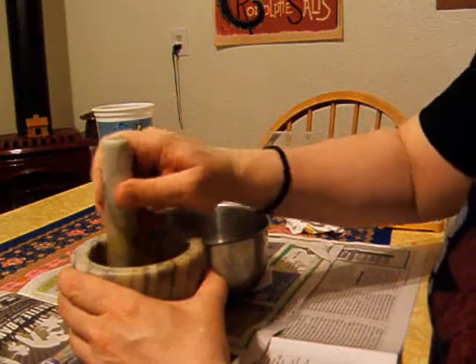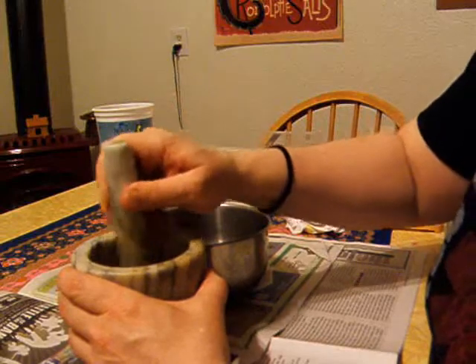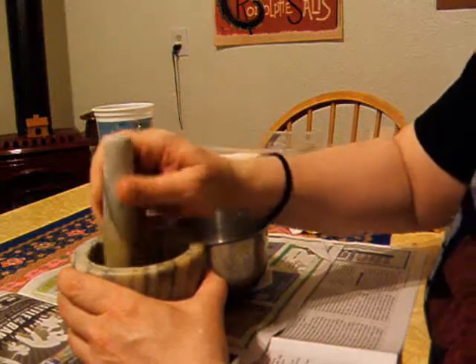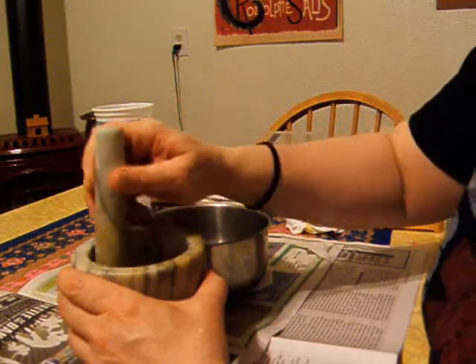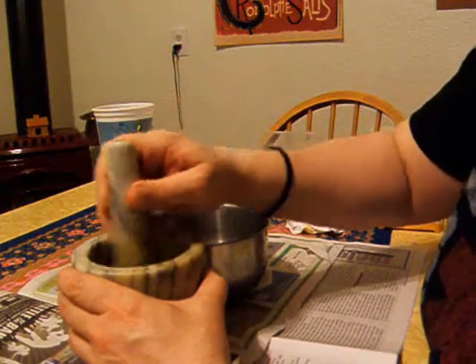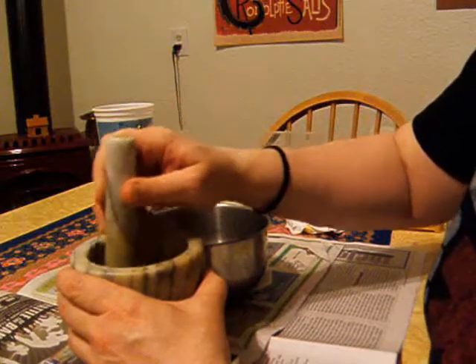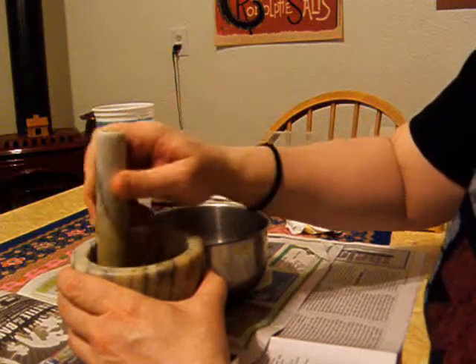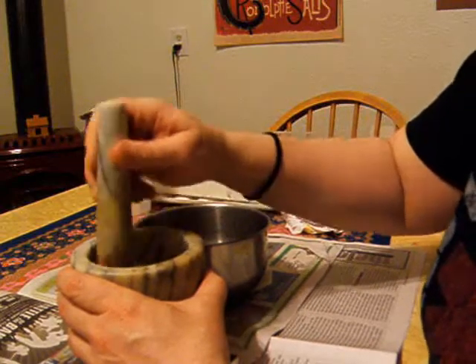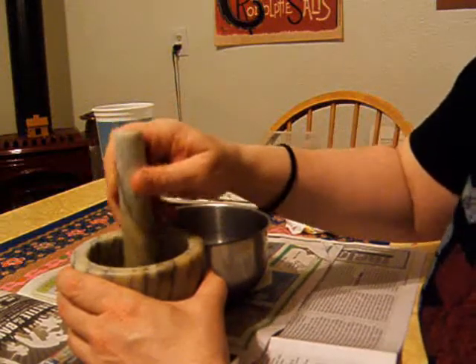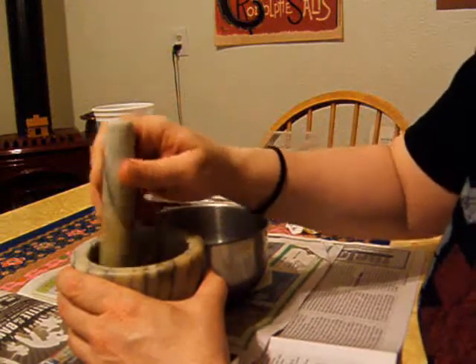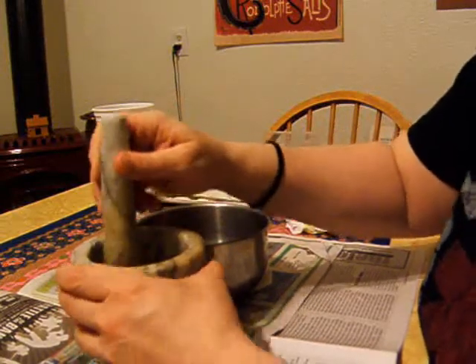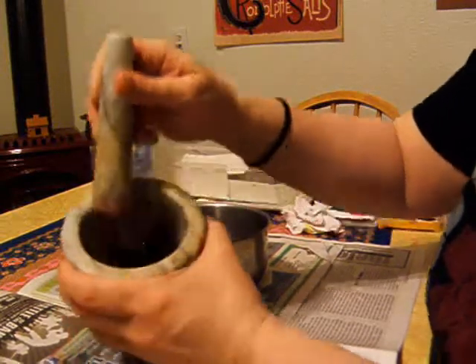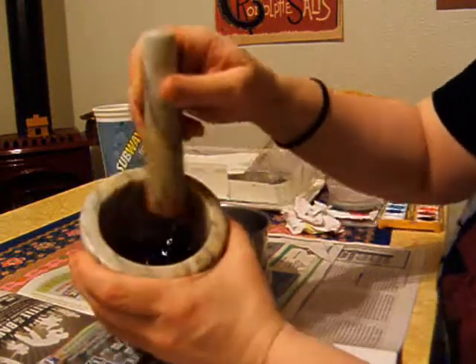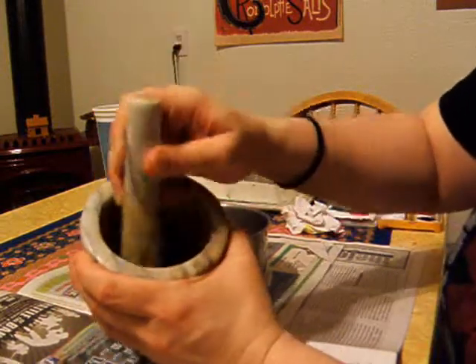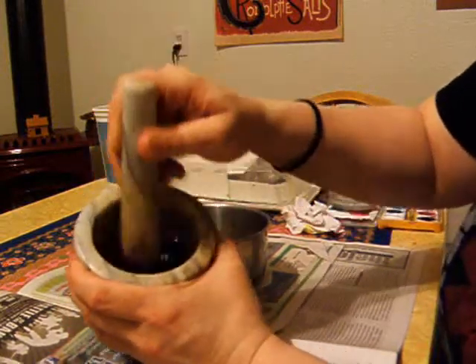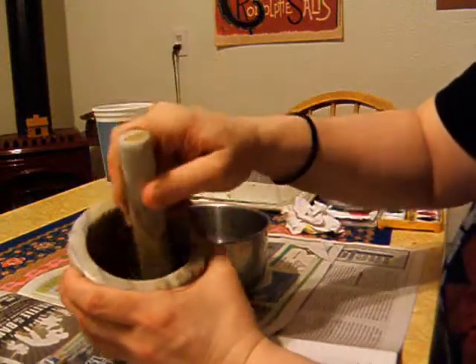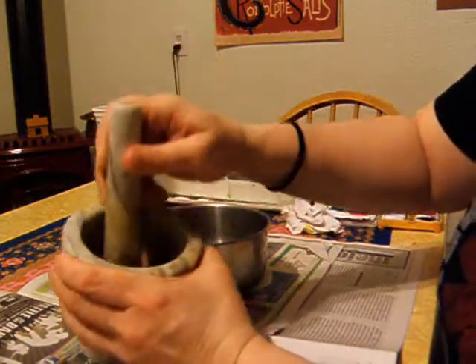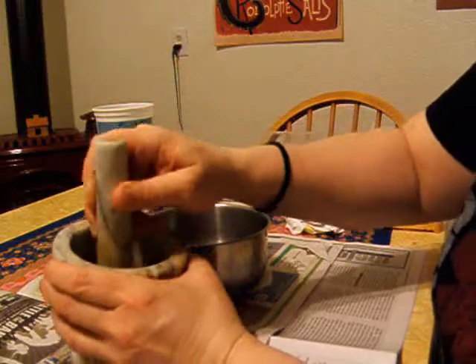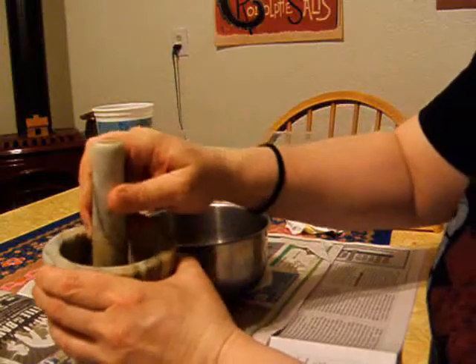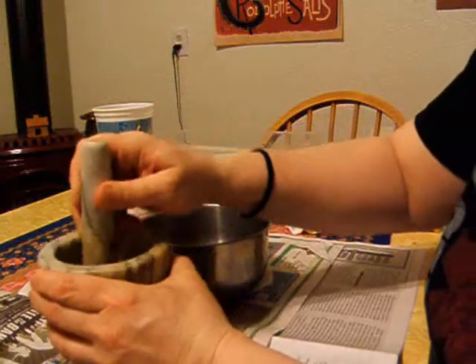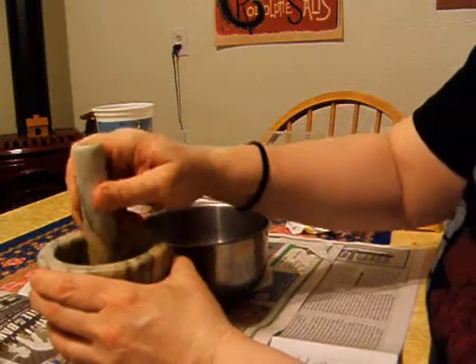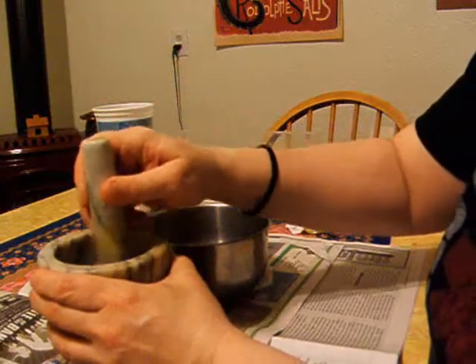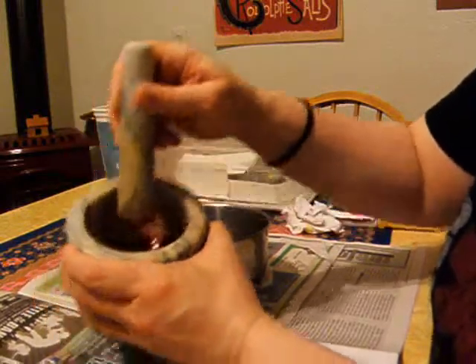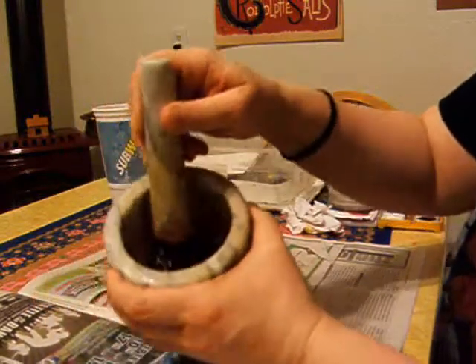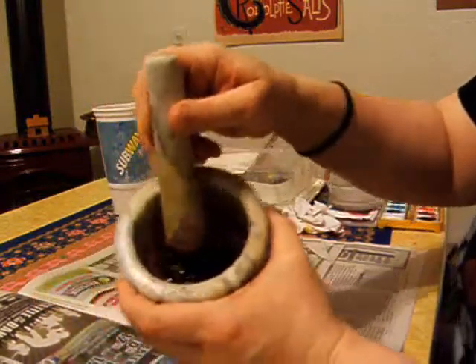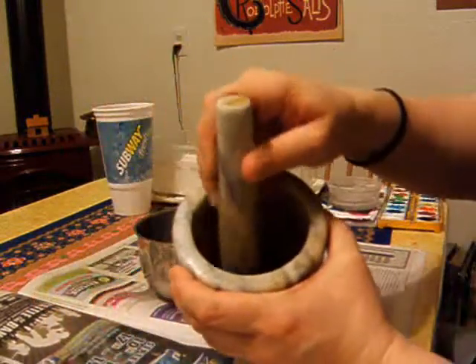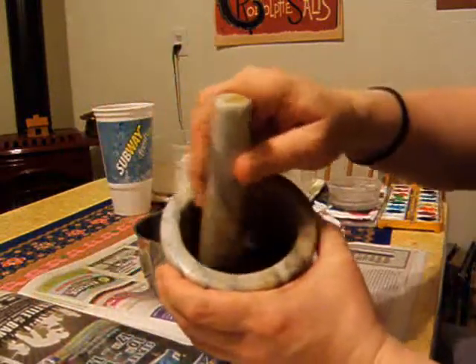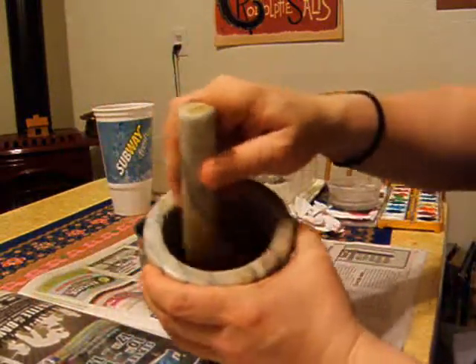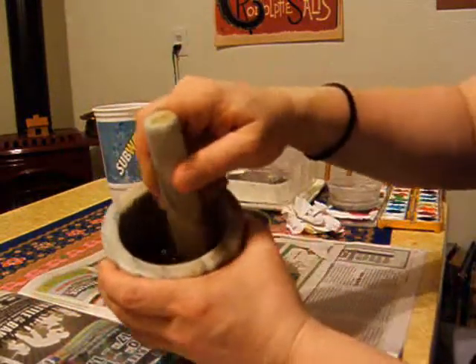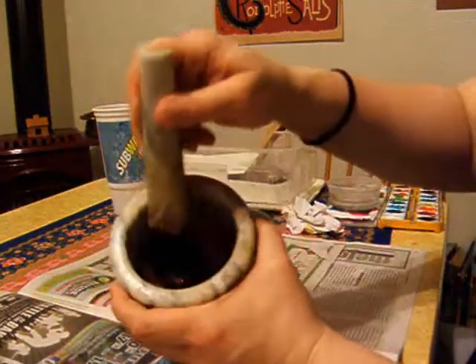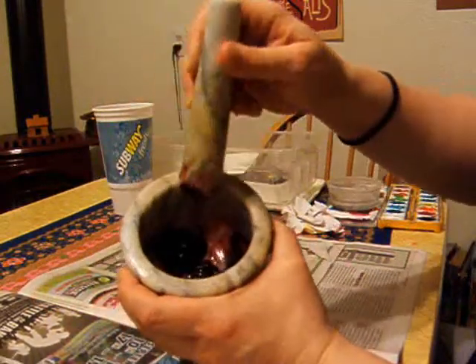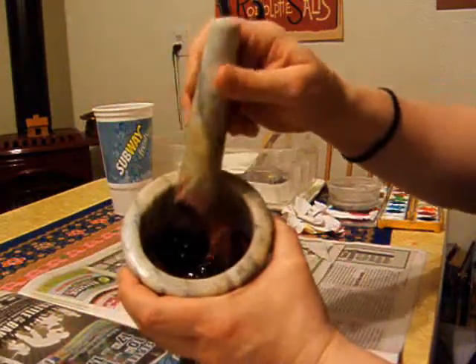You just want to get it to where it's all nice and juicy, like so. Can you see that? Juicy.